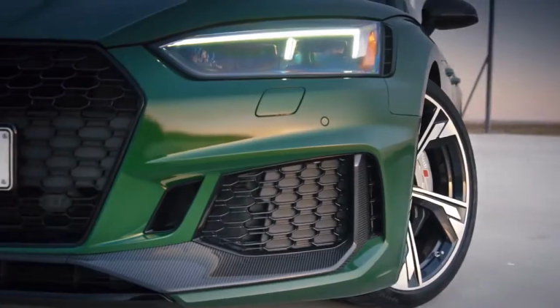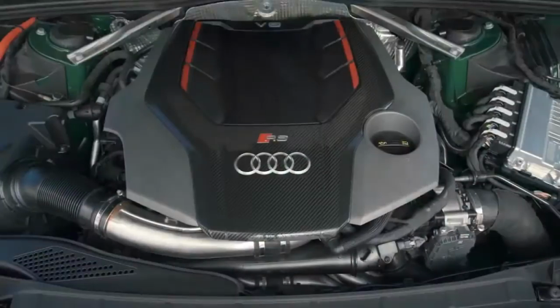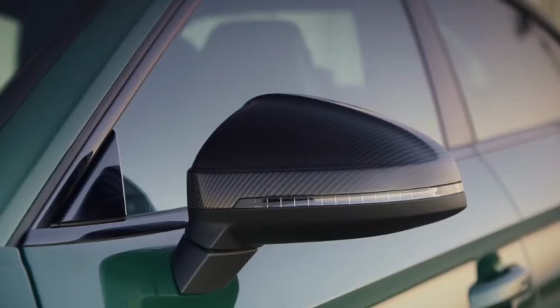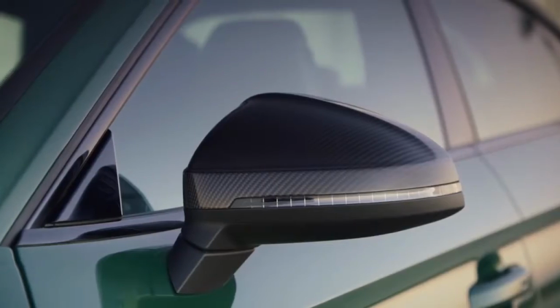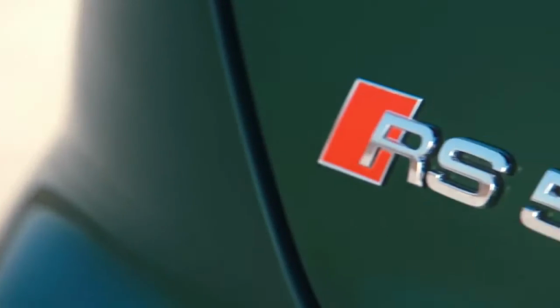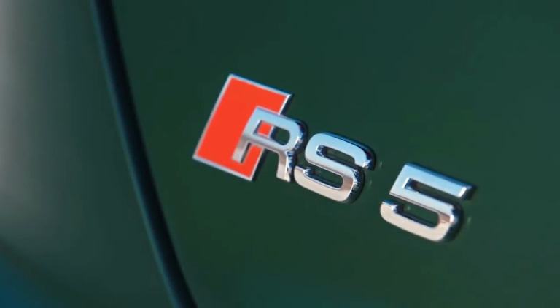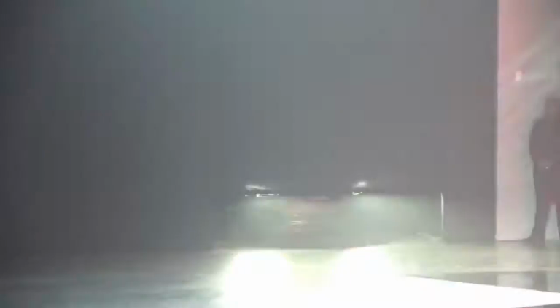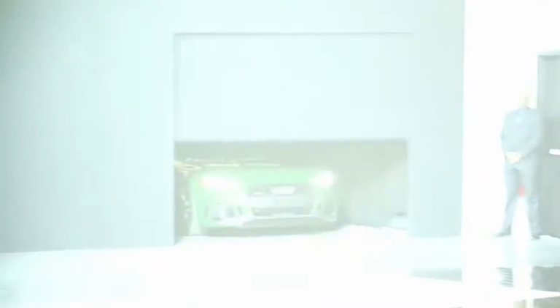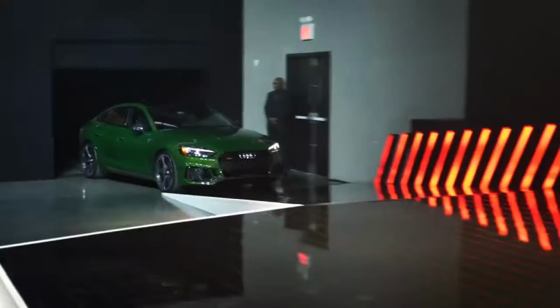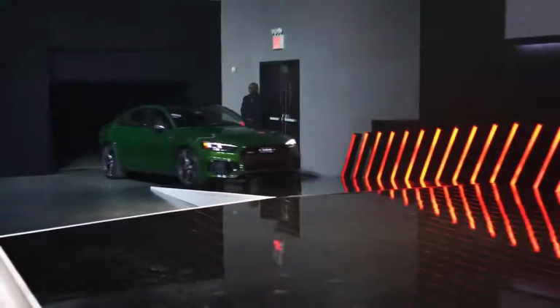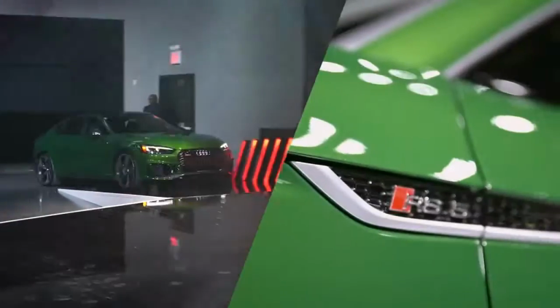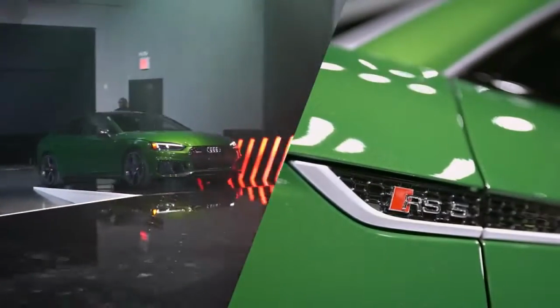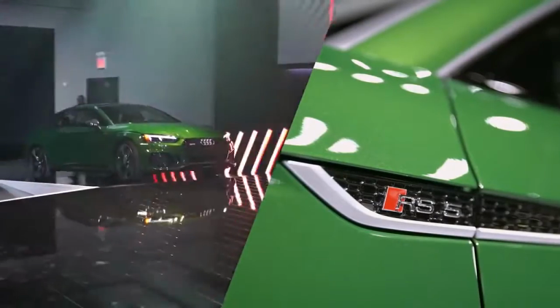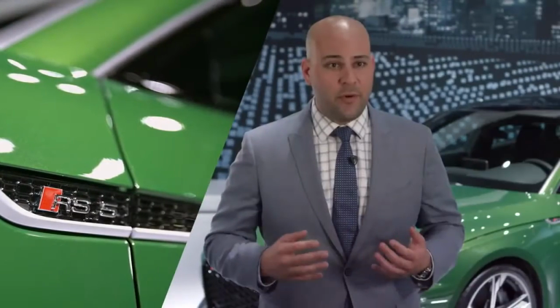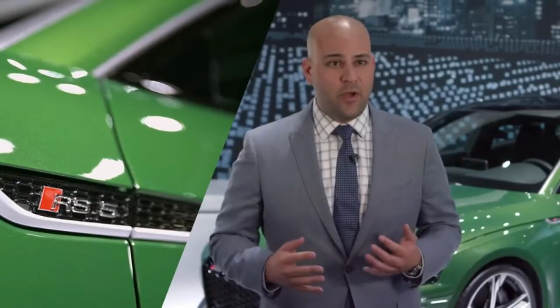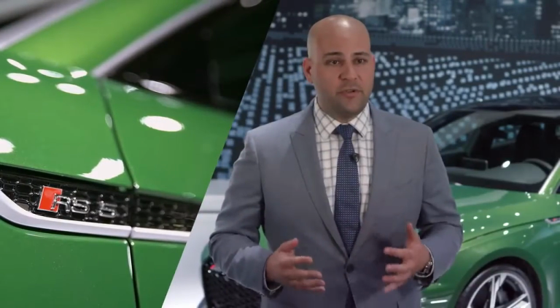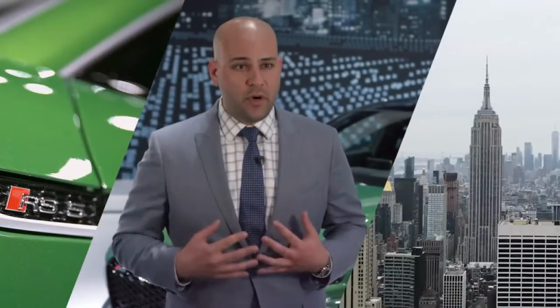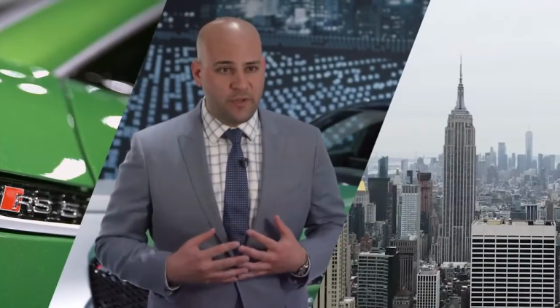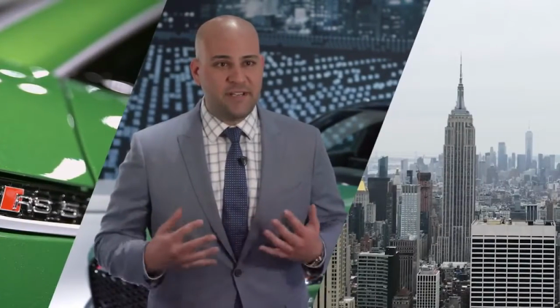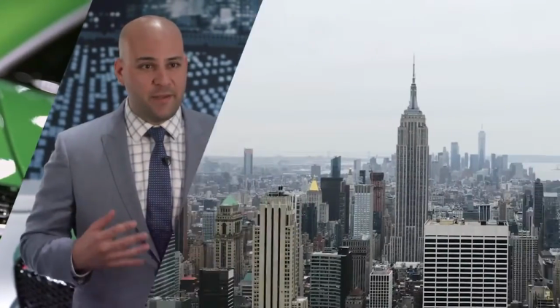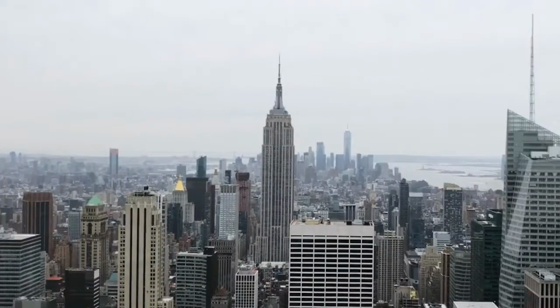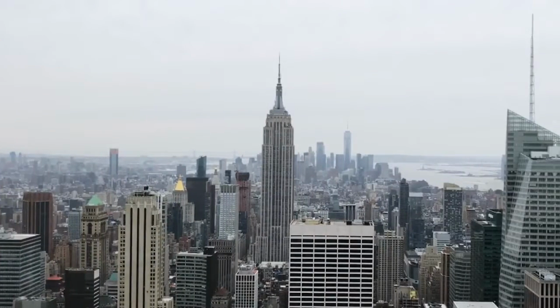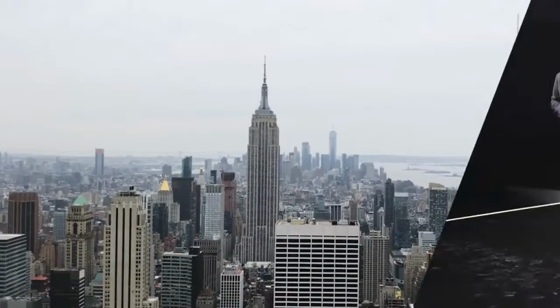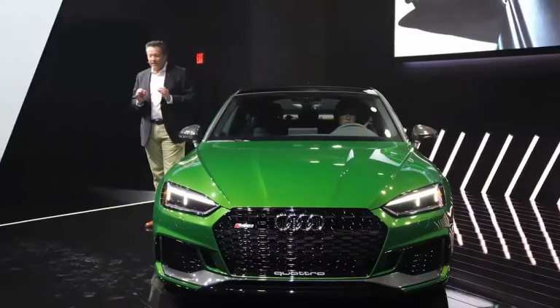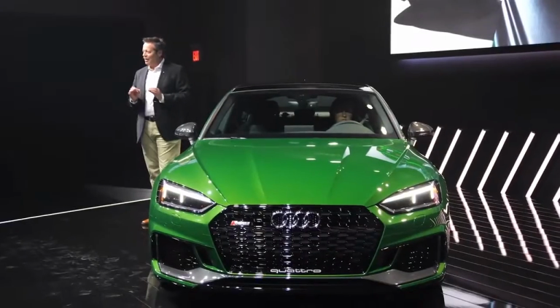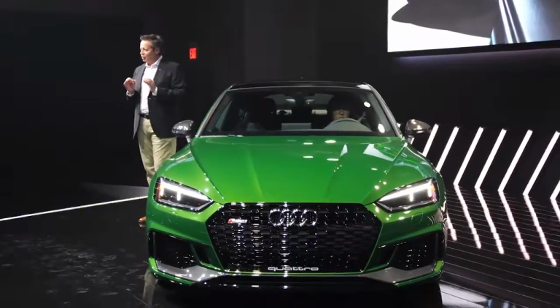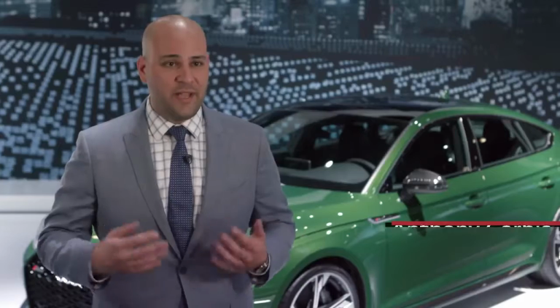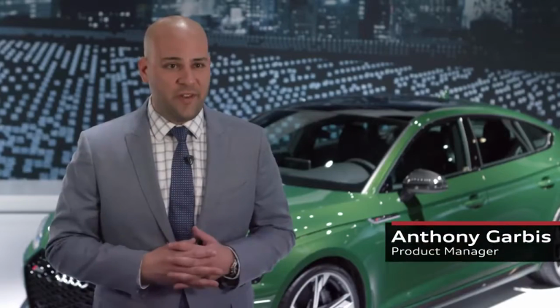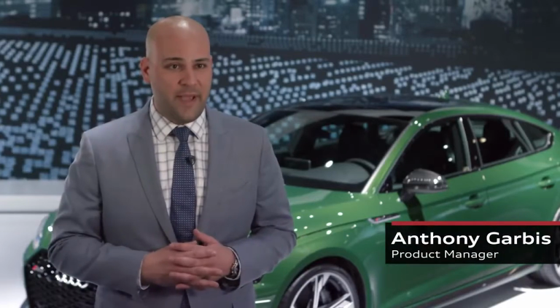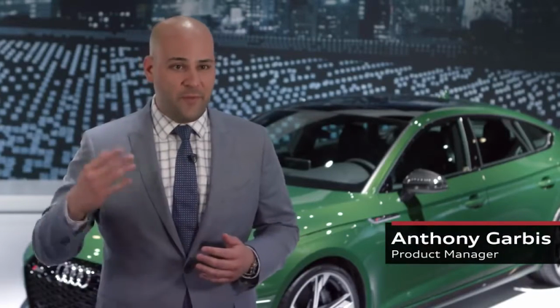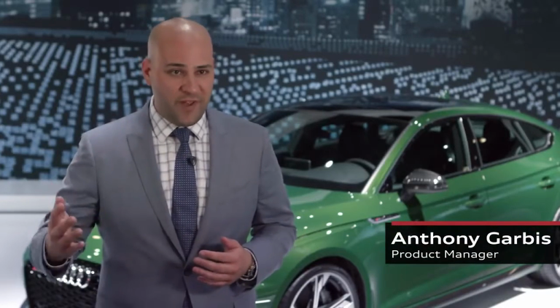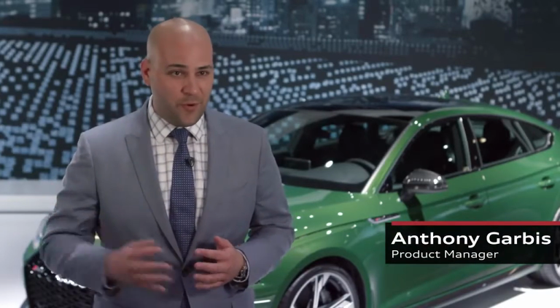Last night was the global debut of the RS5 Sportback. It's important to note we chose New York to do this, which signifies the importance of America. We will be the first market to get the RS5 Sportback before the rest of the world.